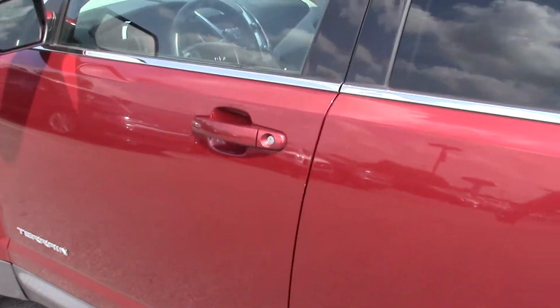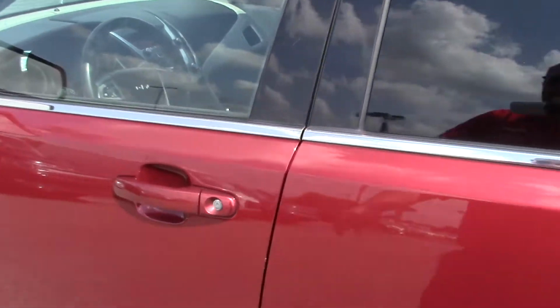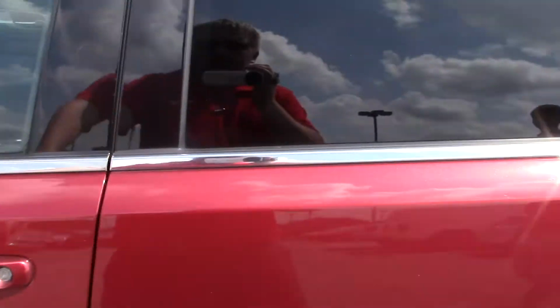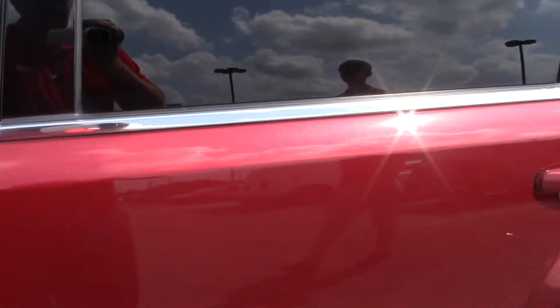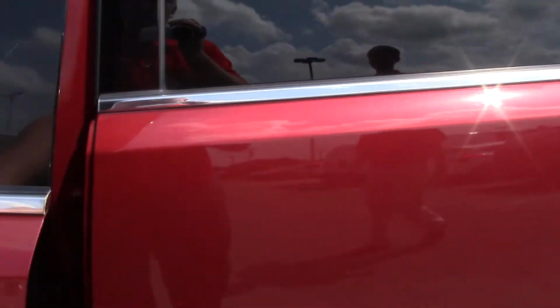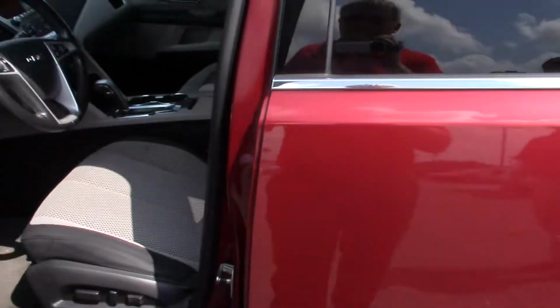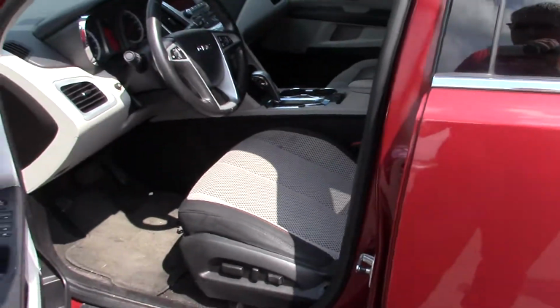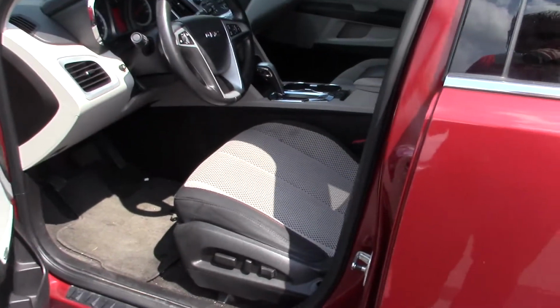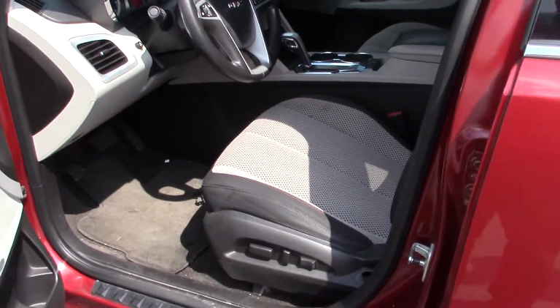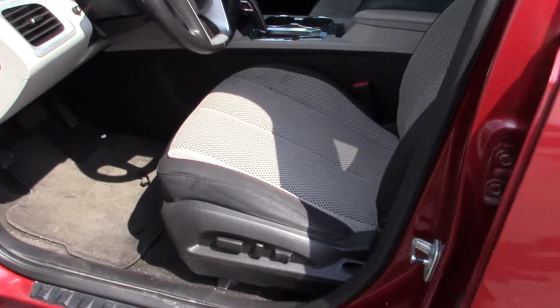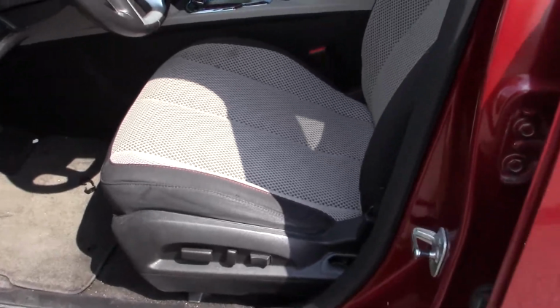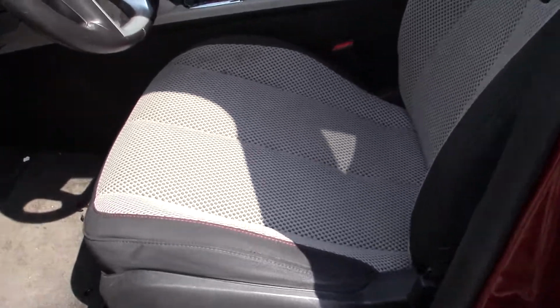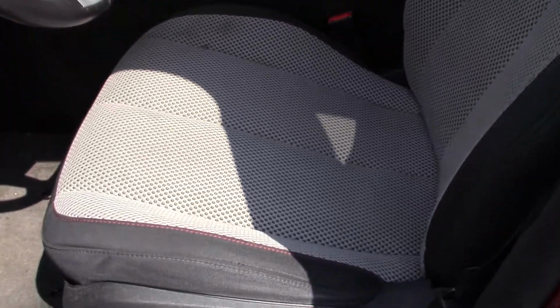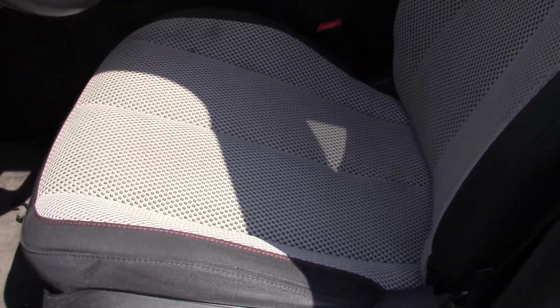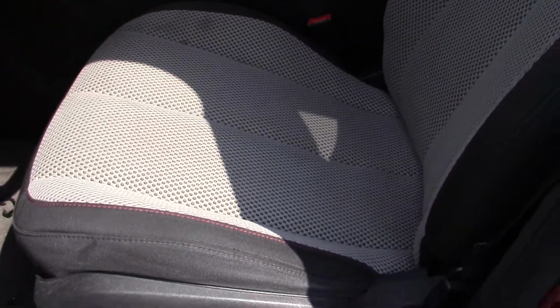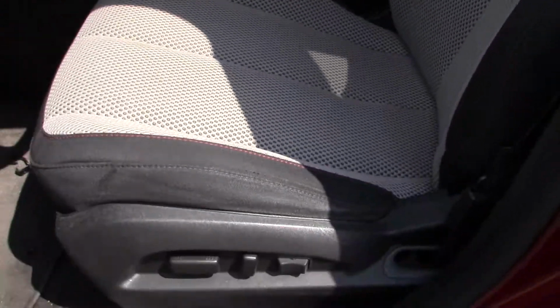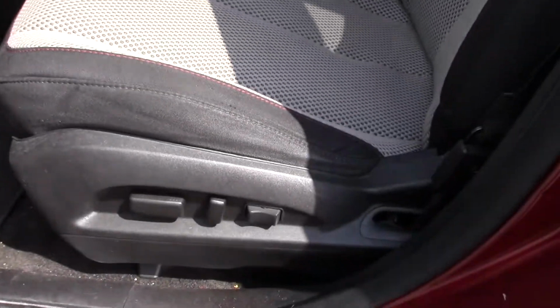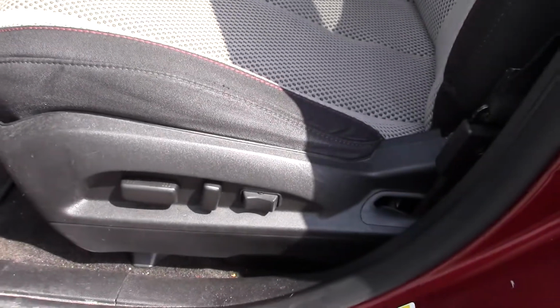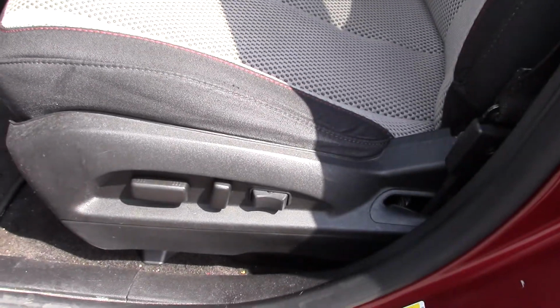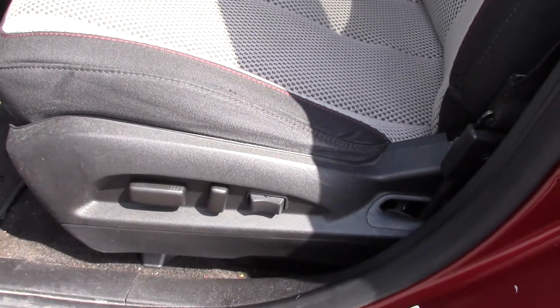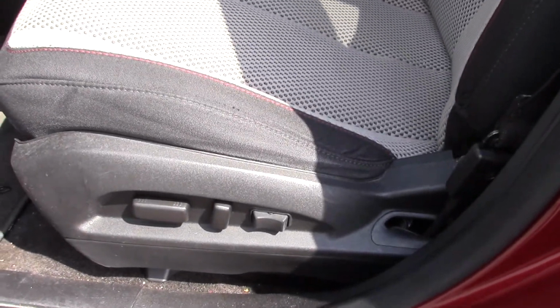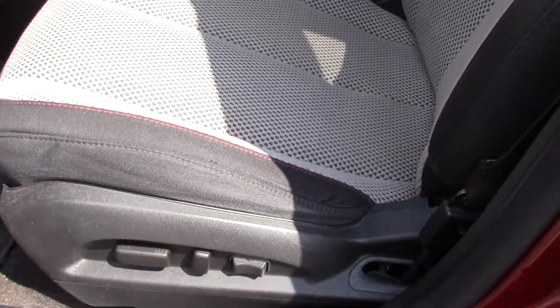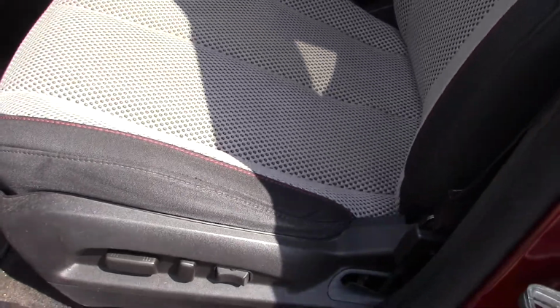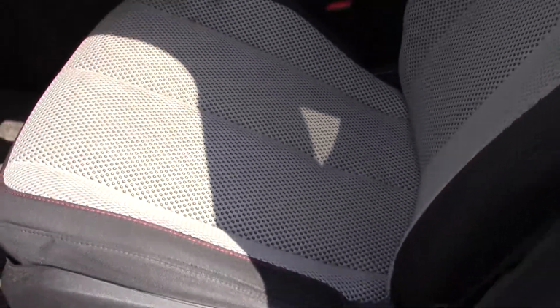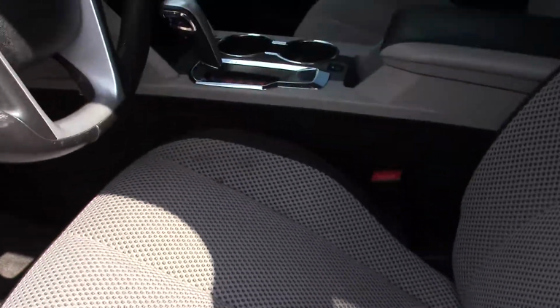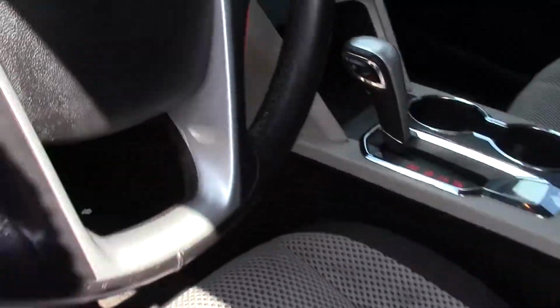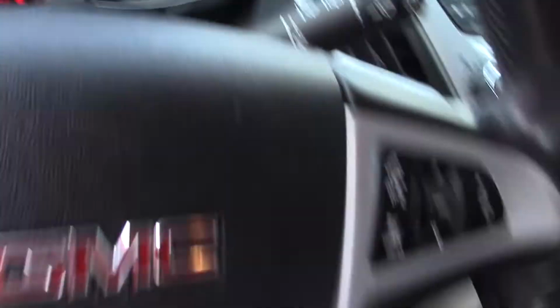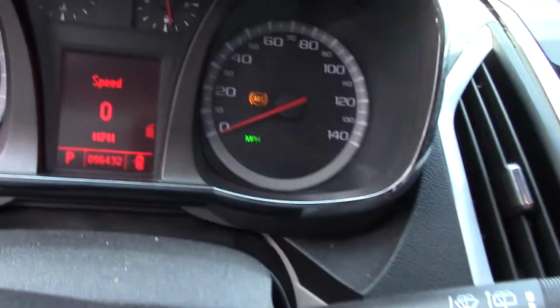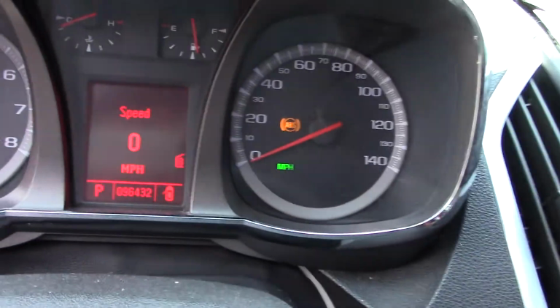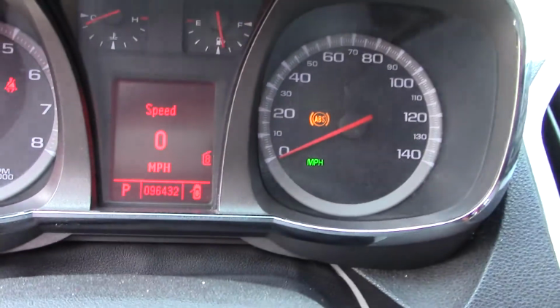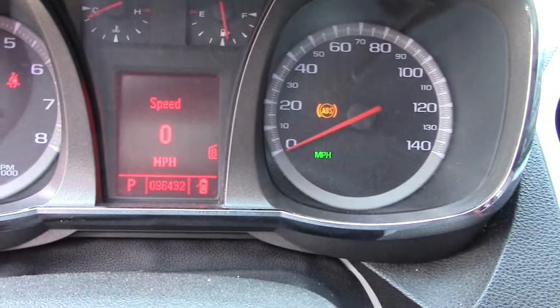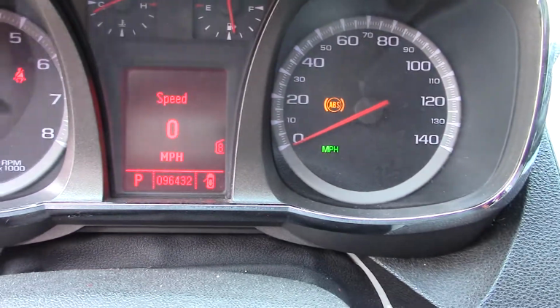This vehicle is a recent trade-in. It has not been cleaned up yet, but it does have the perforated cloth all the way throughout it. Power seats down there as well. It does have about 96,000 miles on it.